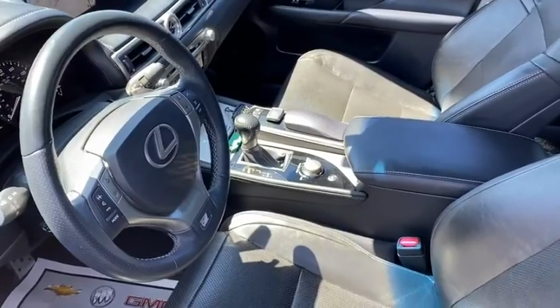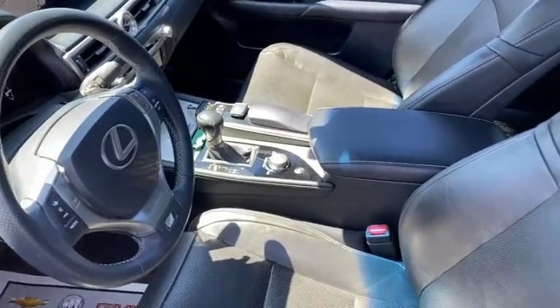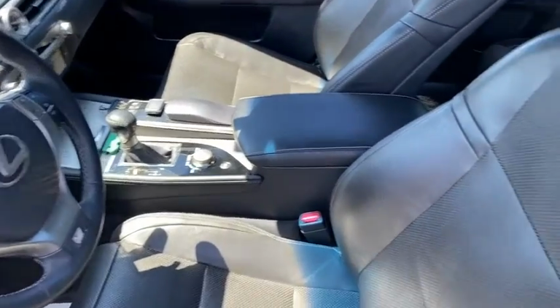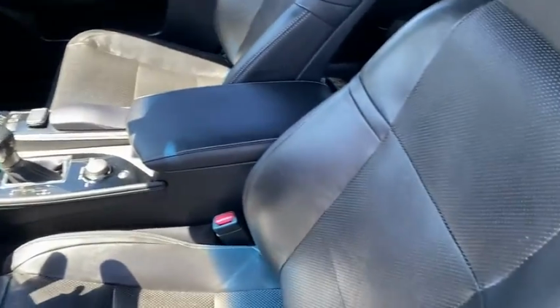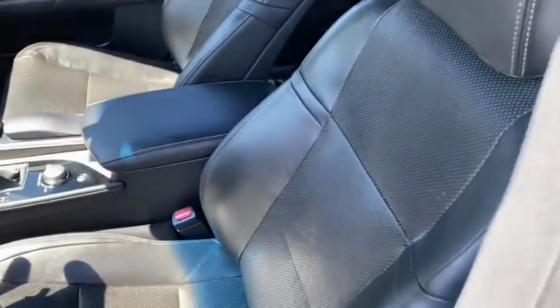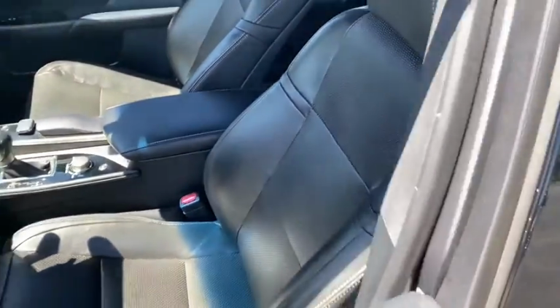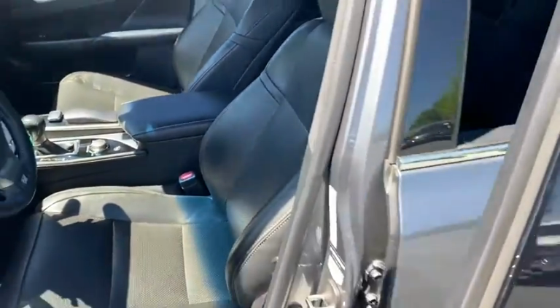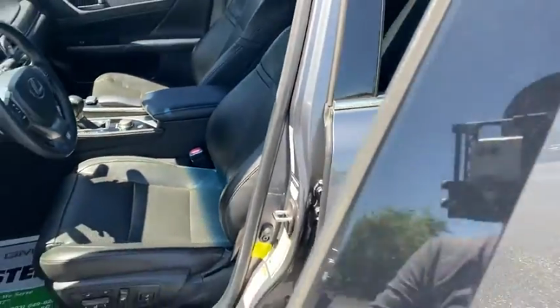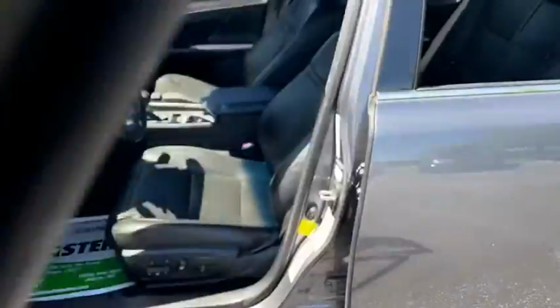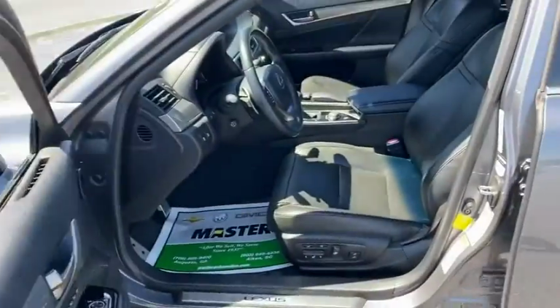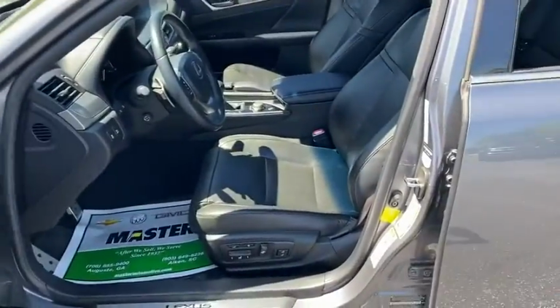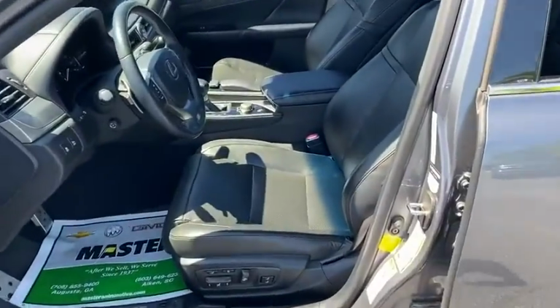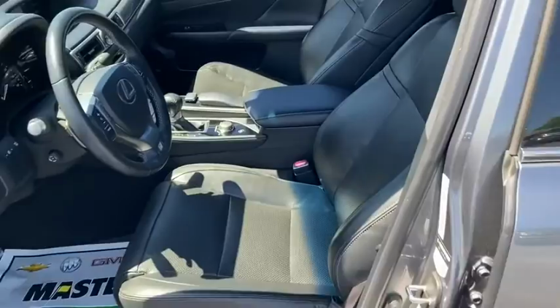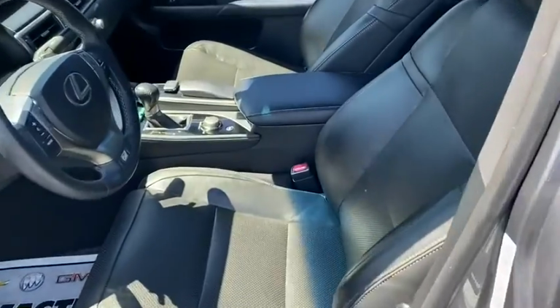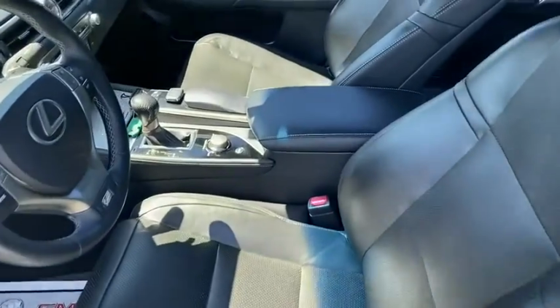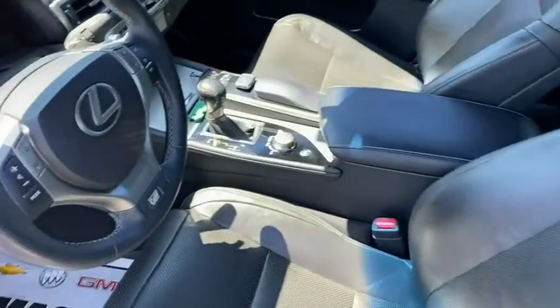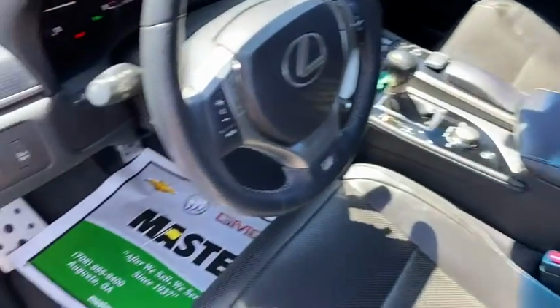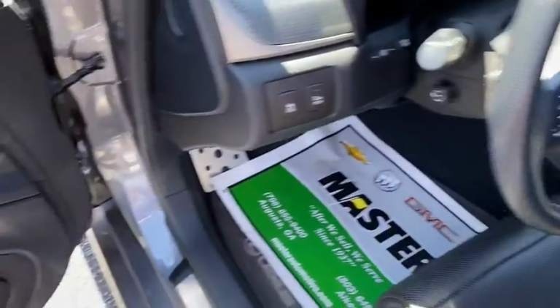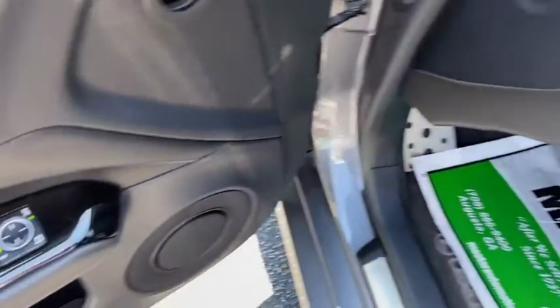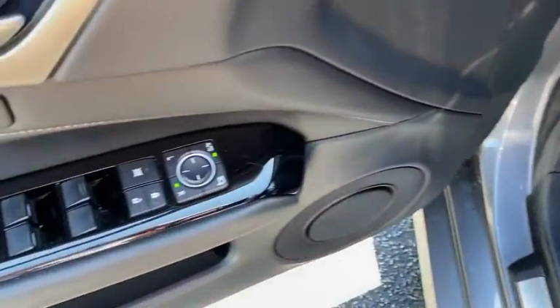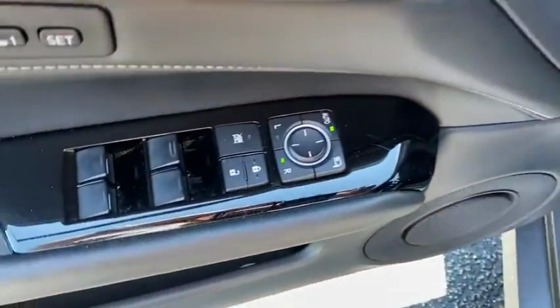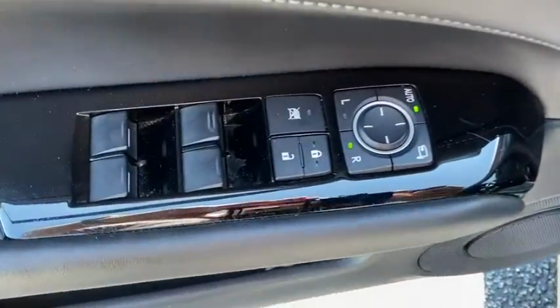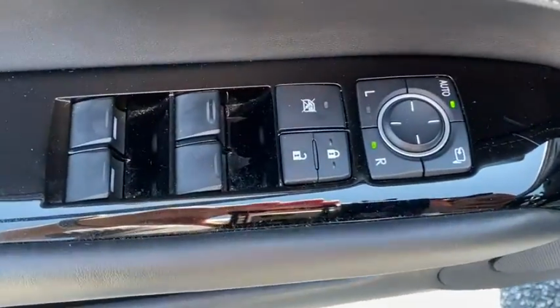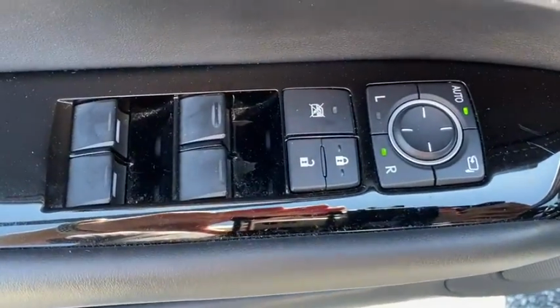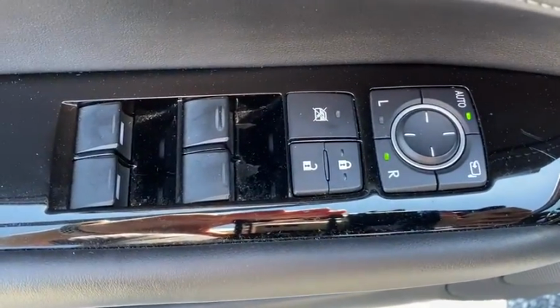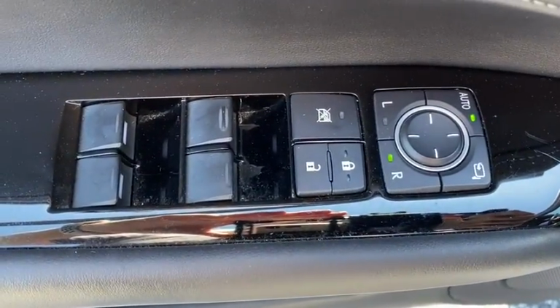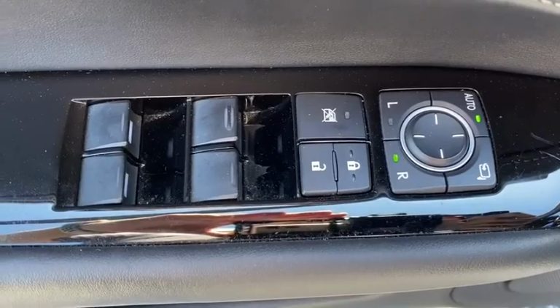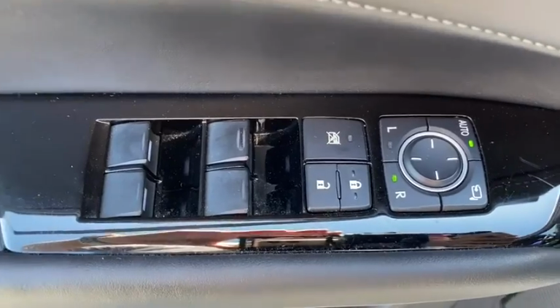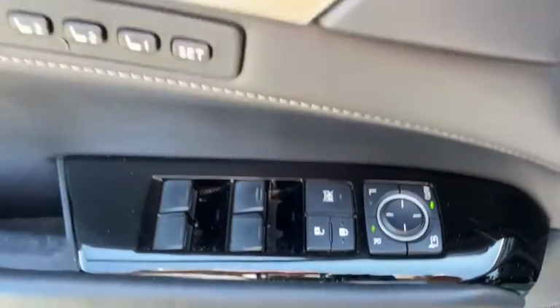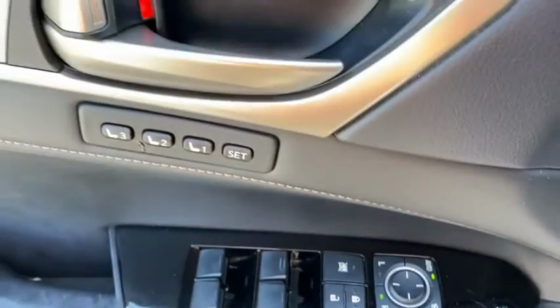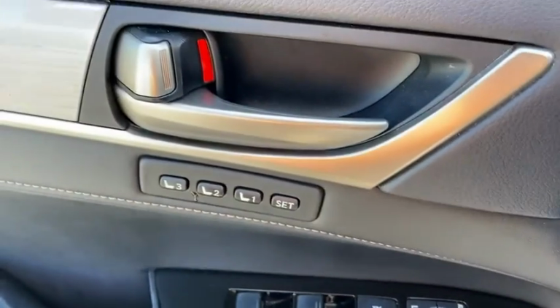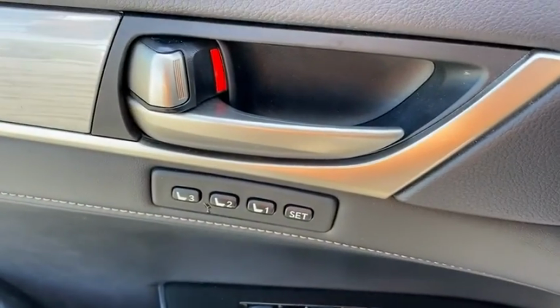Traction control, power passenger seat, navigation system, dual airbags, leather-wrapped steering wheel, power steering, four-wheel disc brakes, power windows, electronic stability control, fog lights.